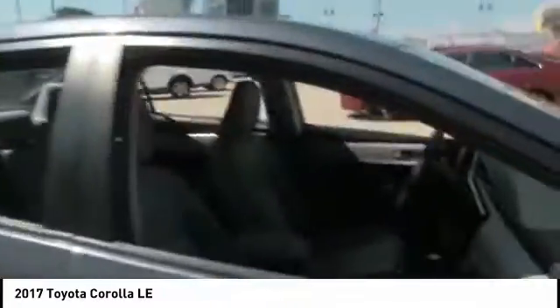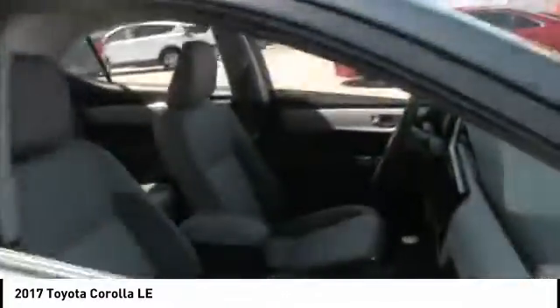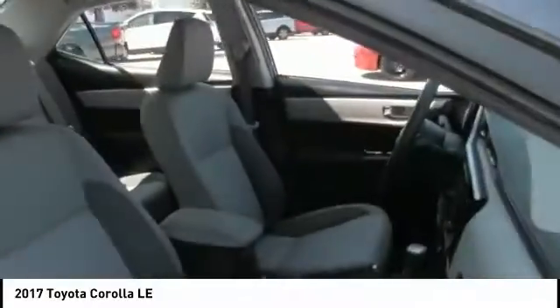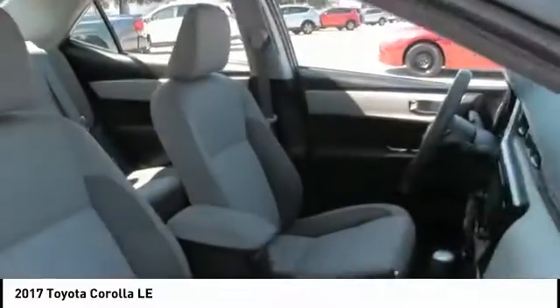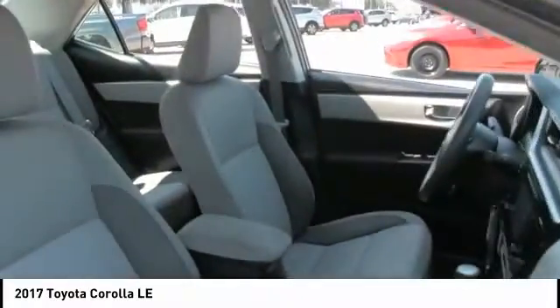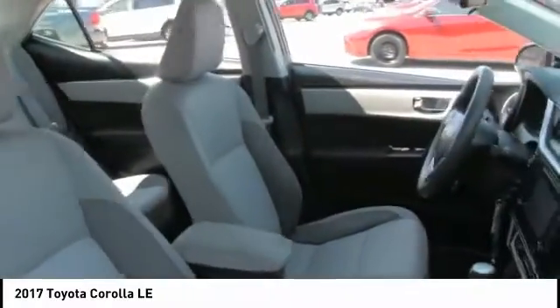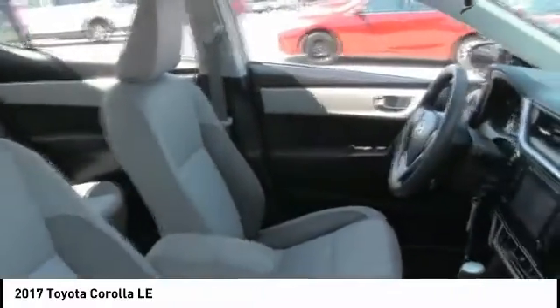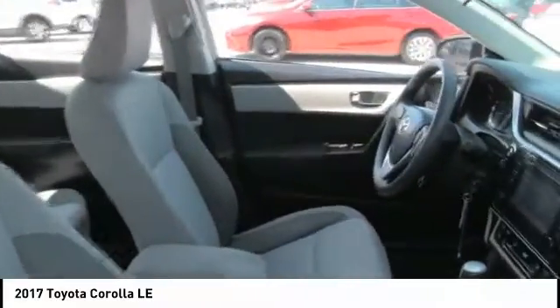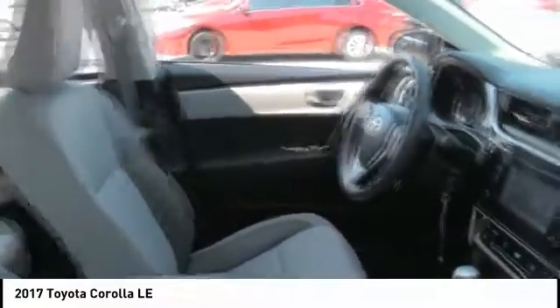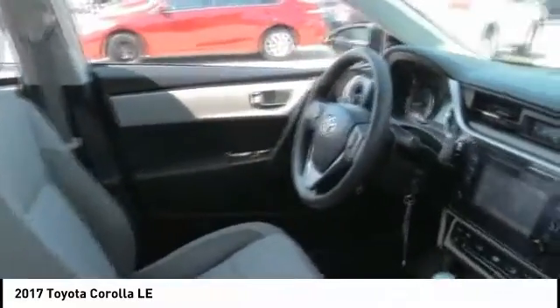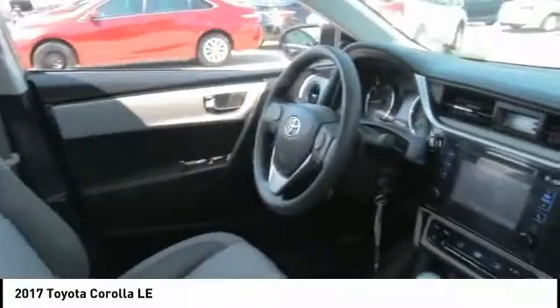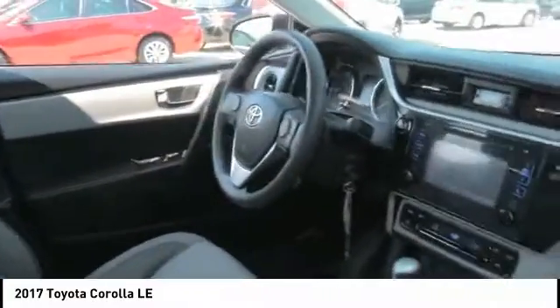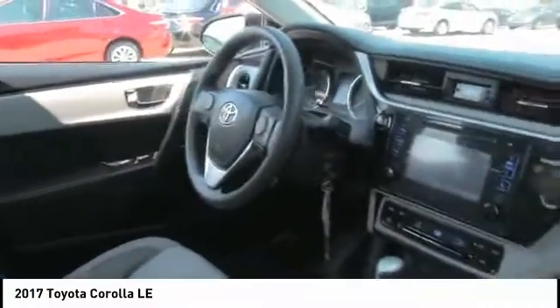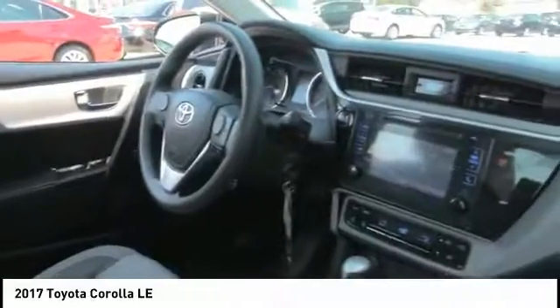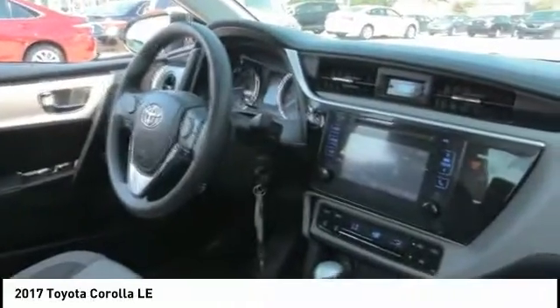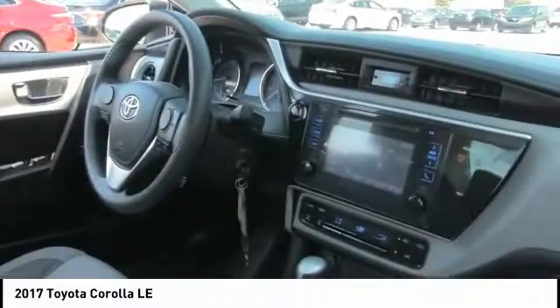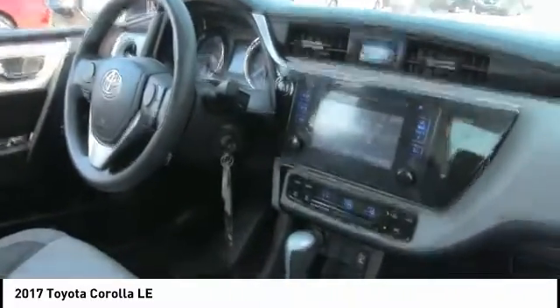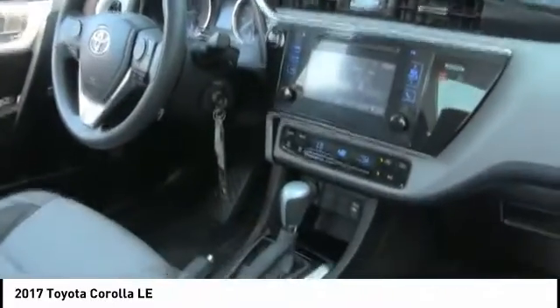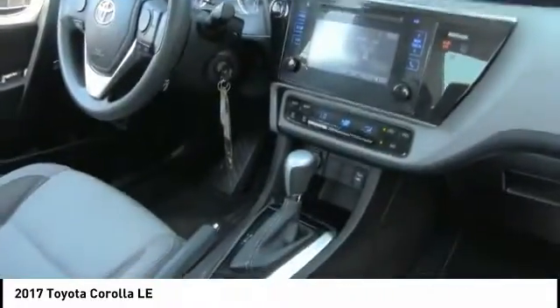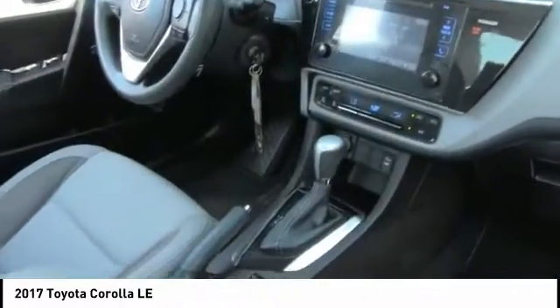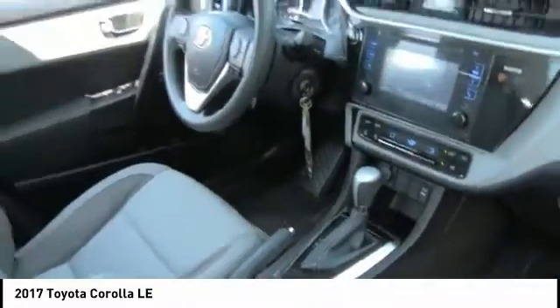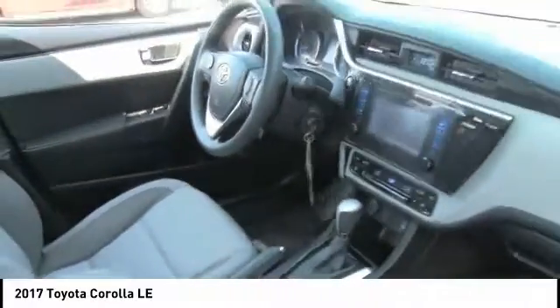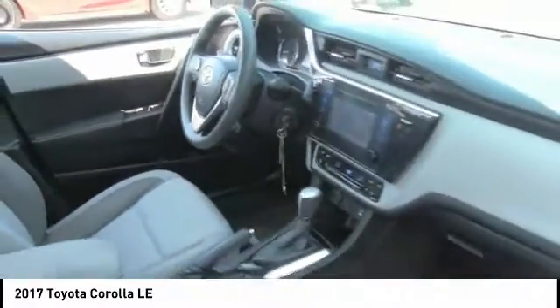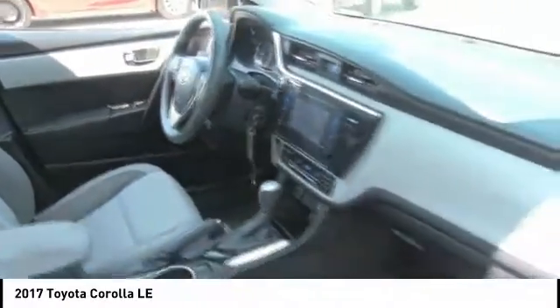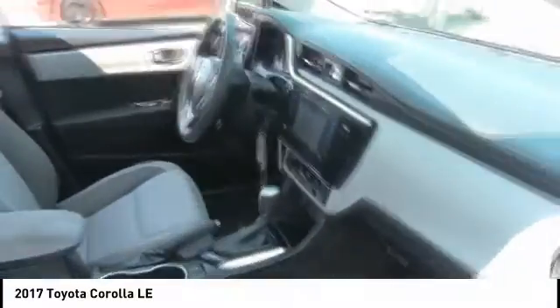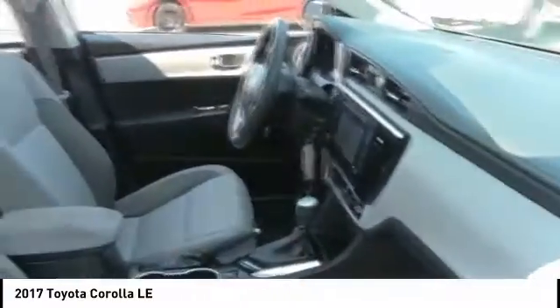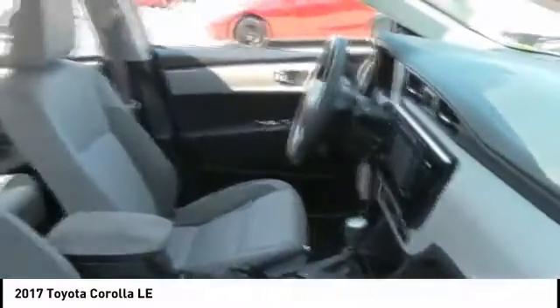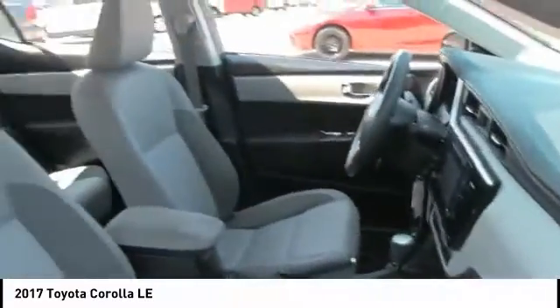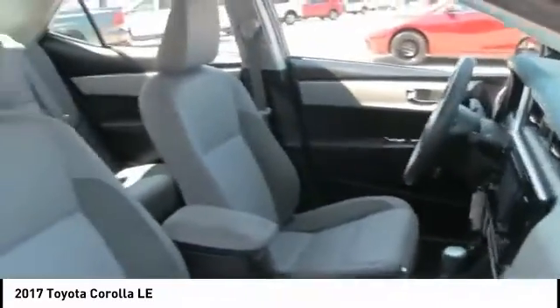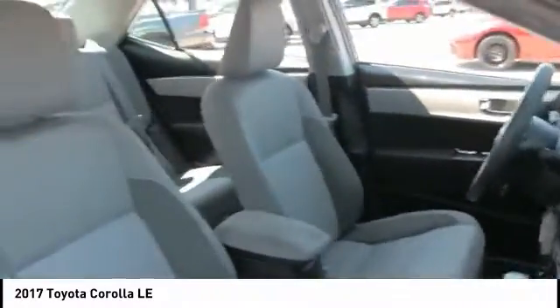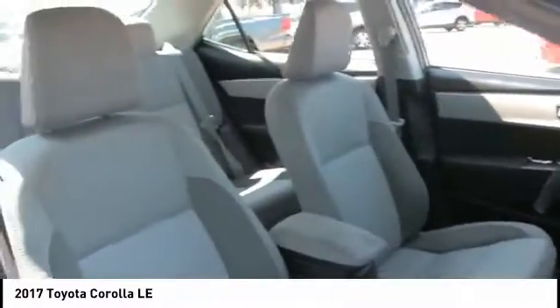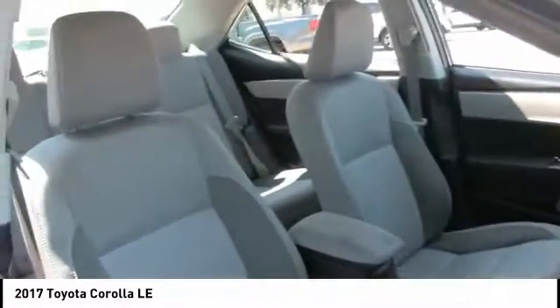Here are some of this vehicle's great options: tire pressure monitor, heated mirrors, brake assist, traction control, stability control, daytime running lights, engine immobilizer, wheel covers, front disc rear drum brakes, FWD.